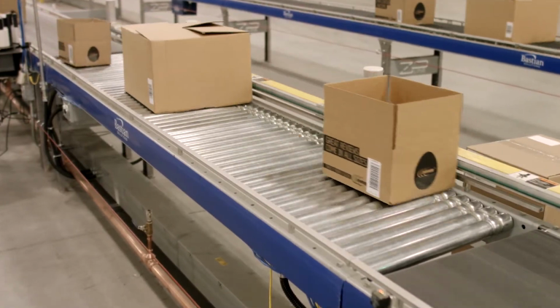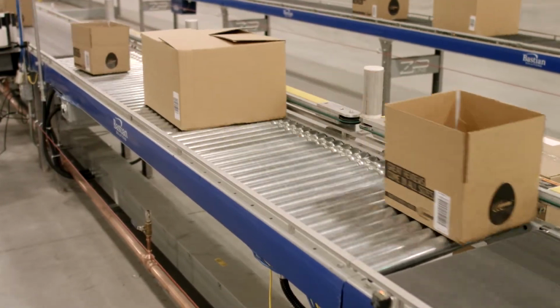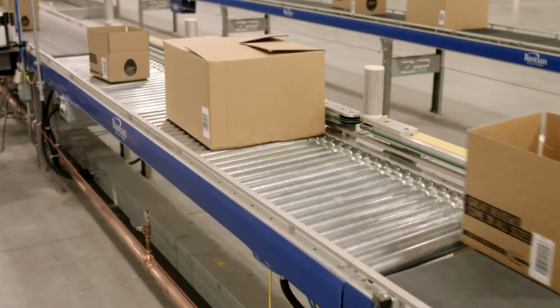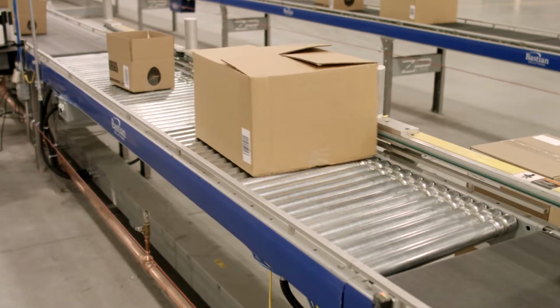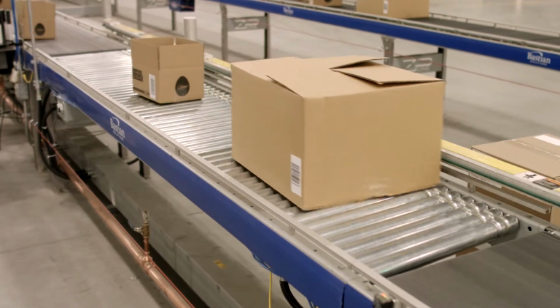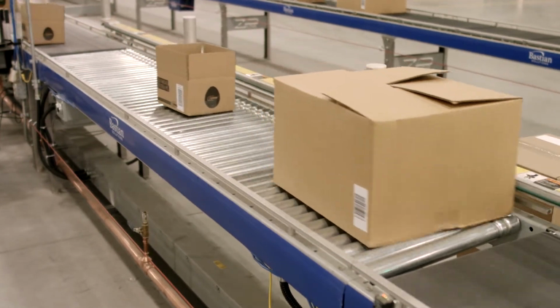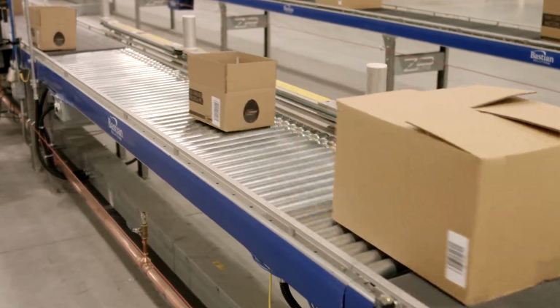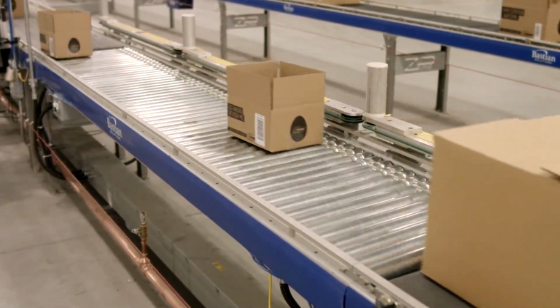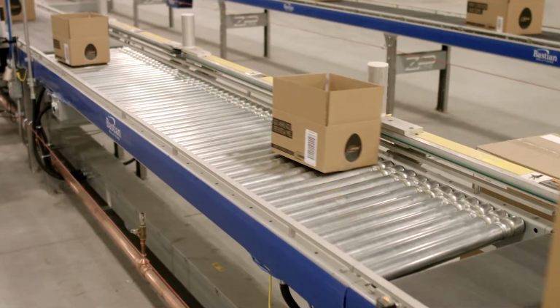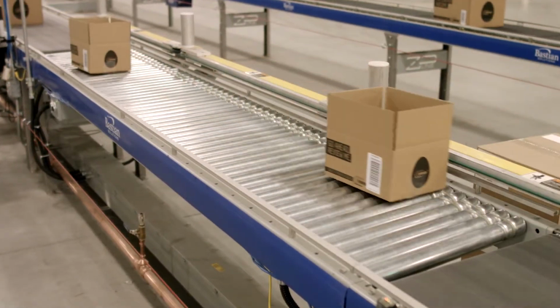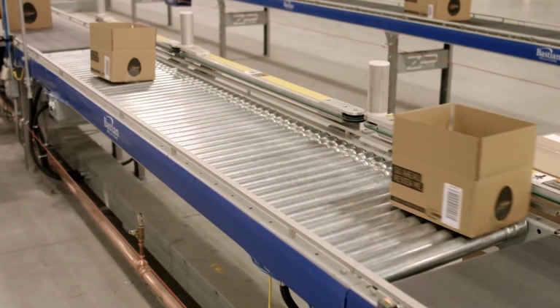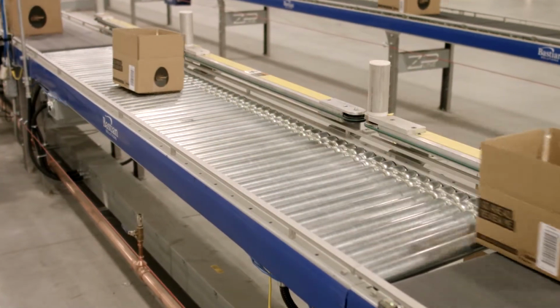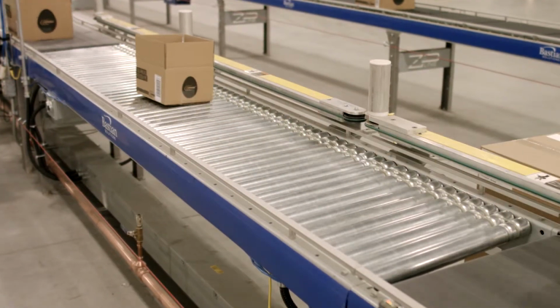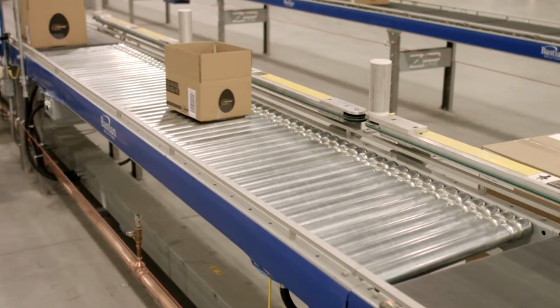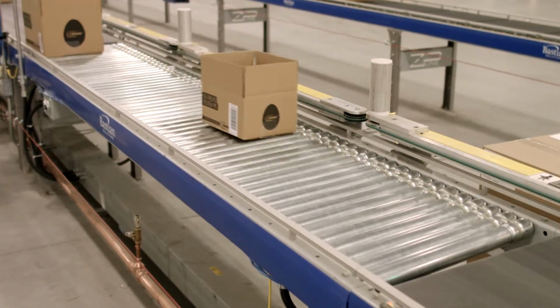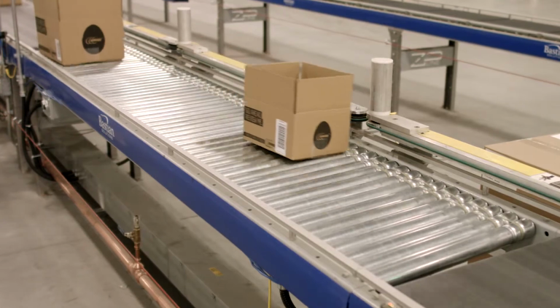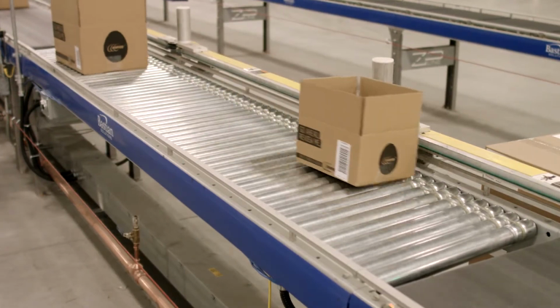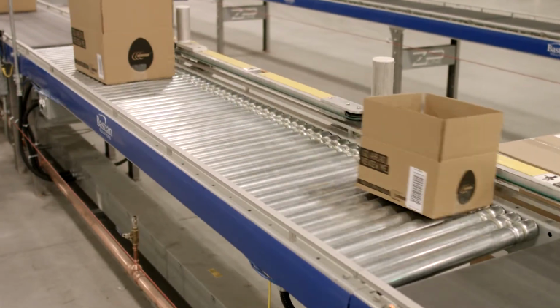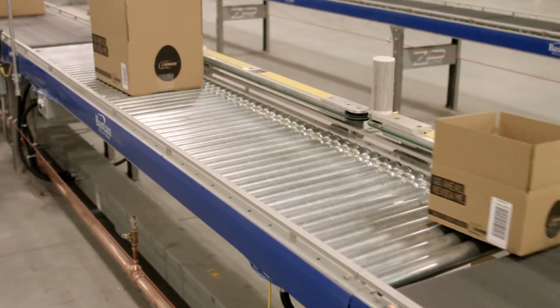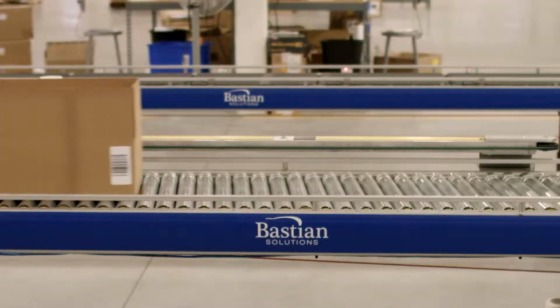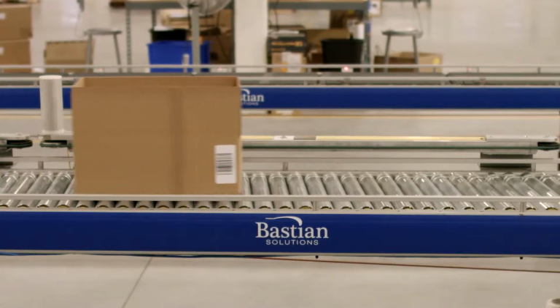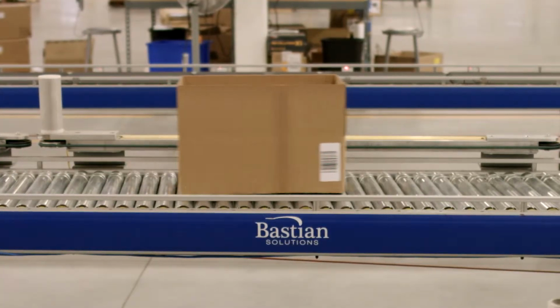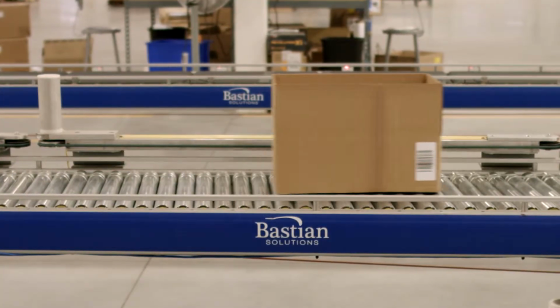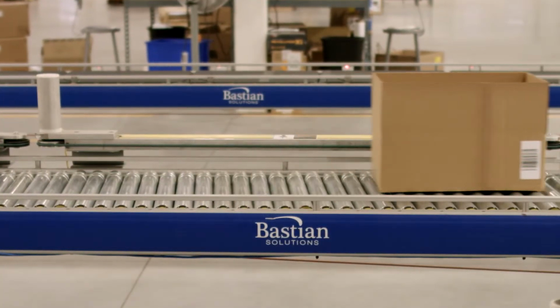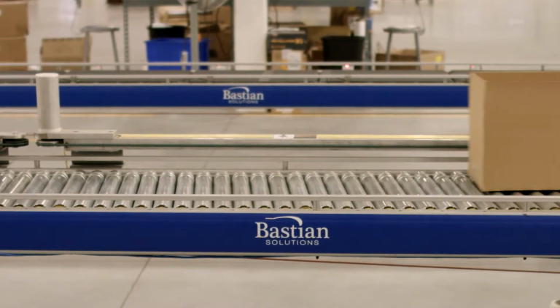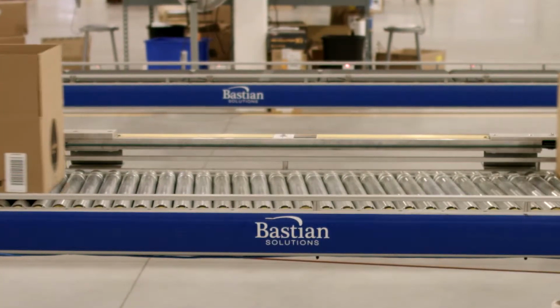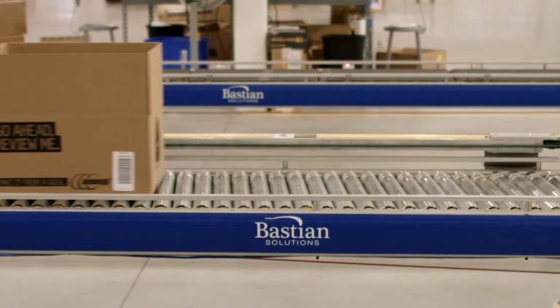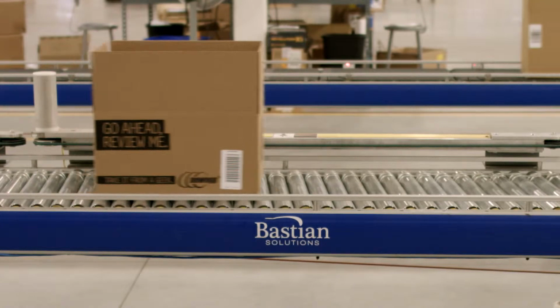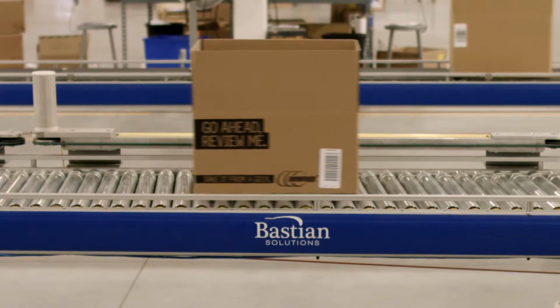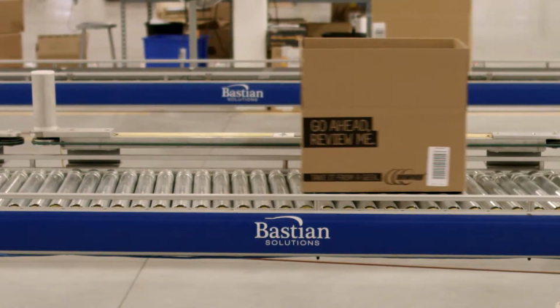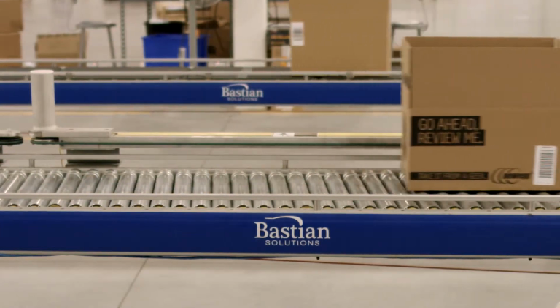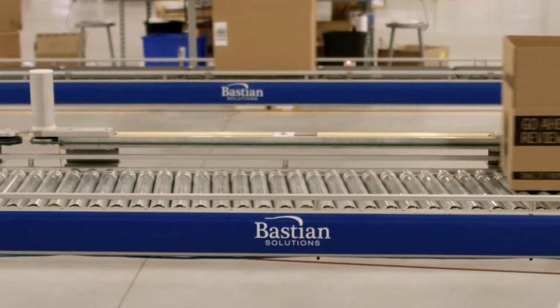Rollers in this conveyor are driven from one another with high tensile O-rings. Using low voltage drives yields several benefits including dramatic energy savings and the ability for operators to work safely around the conveyor.